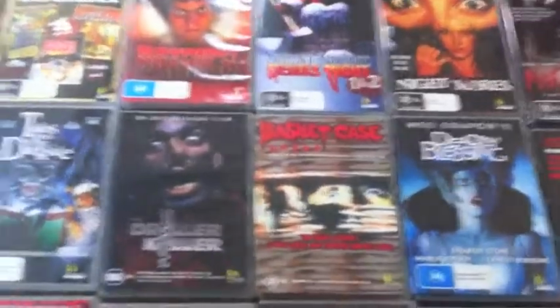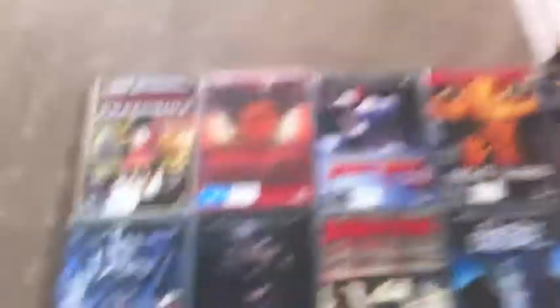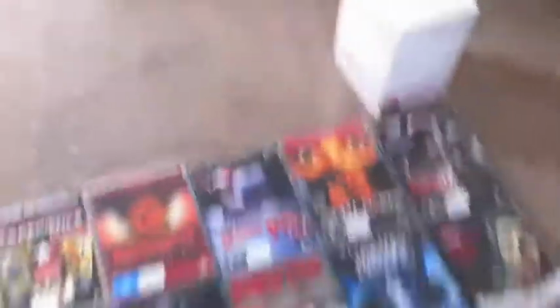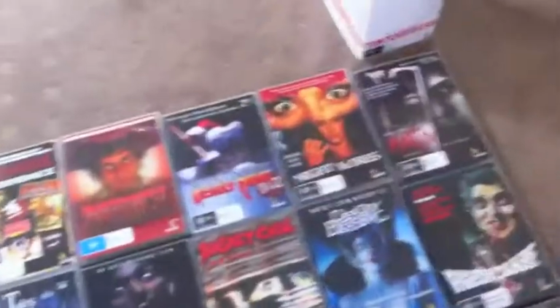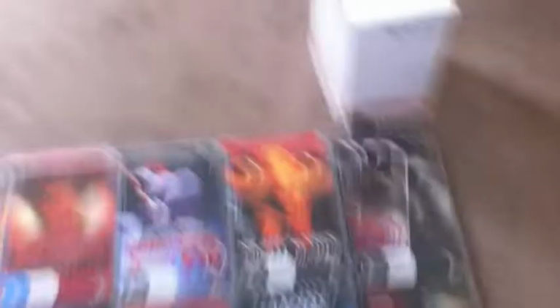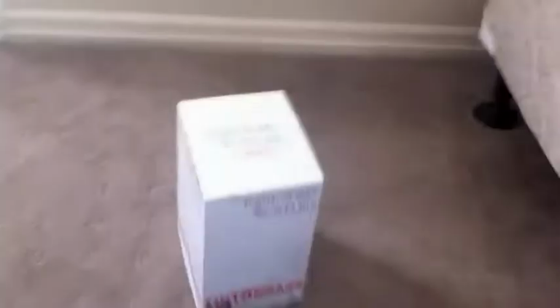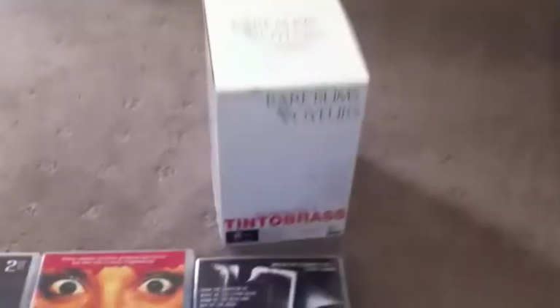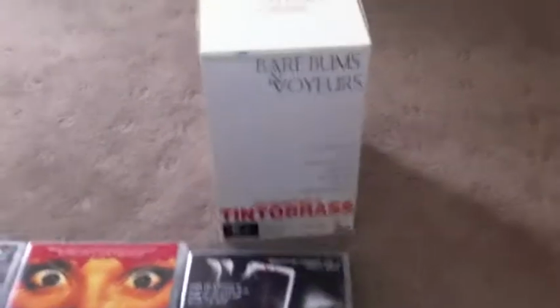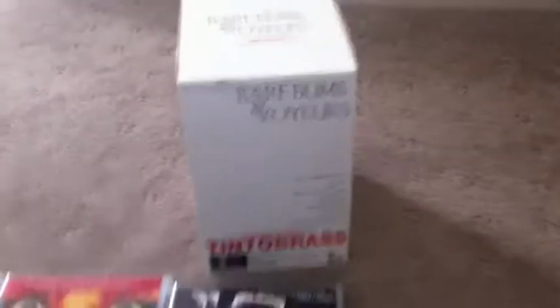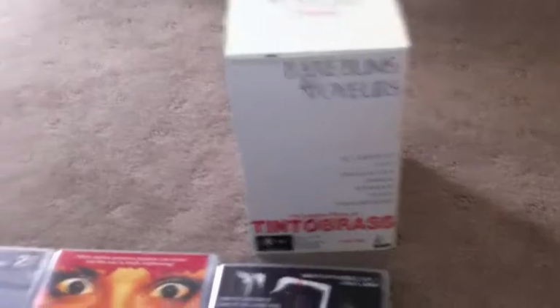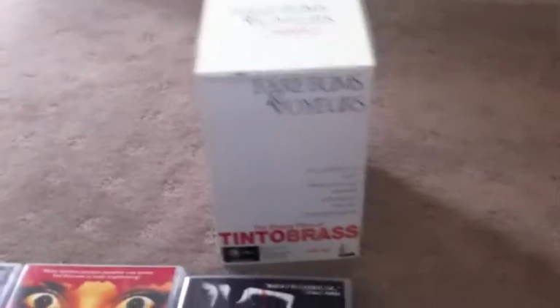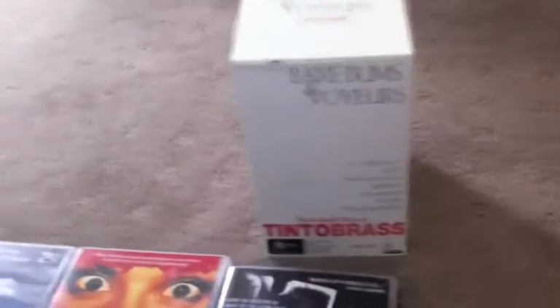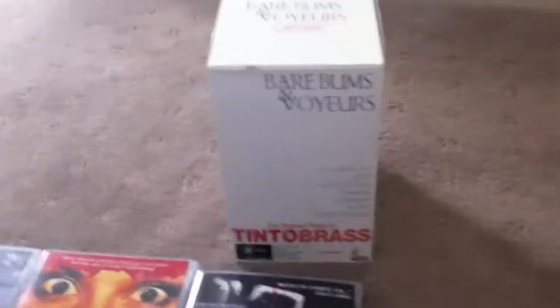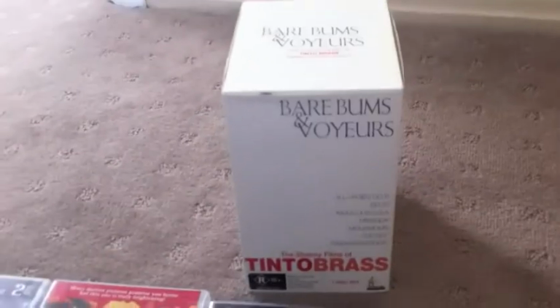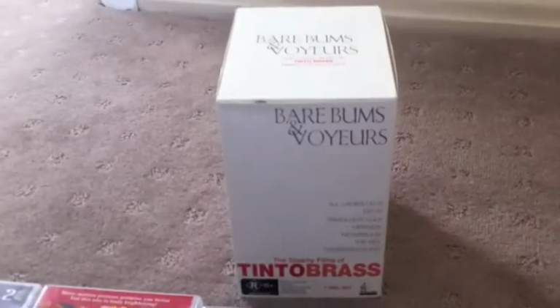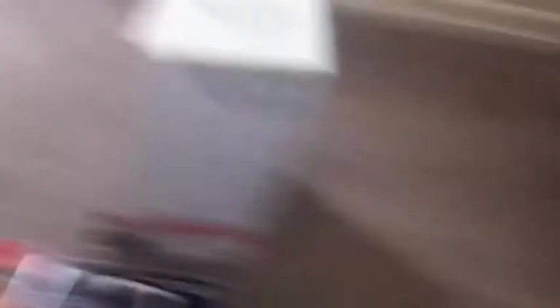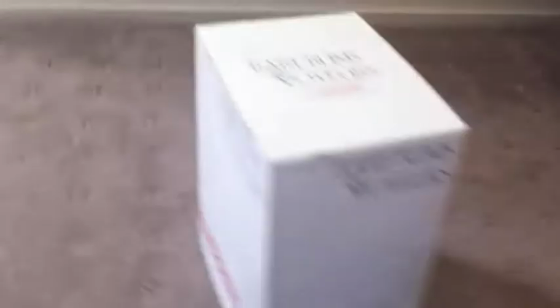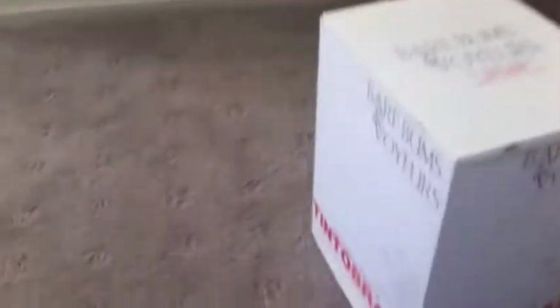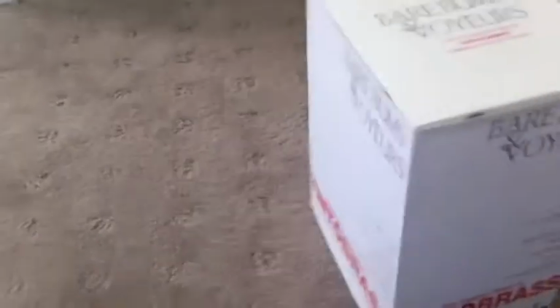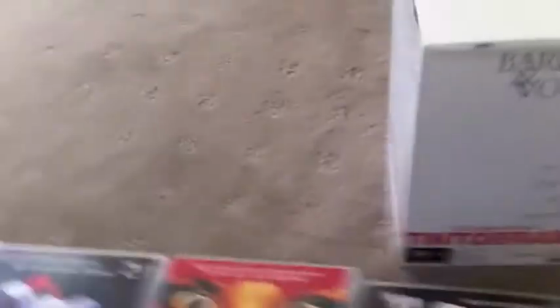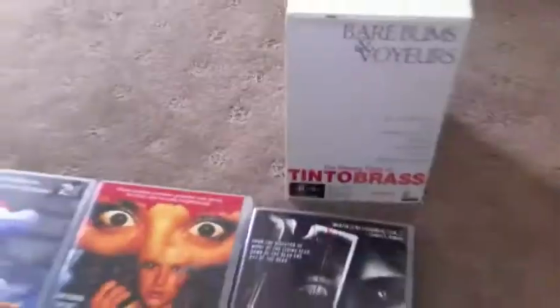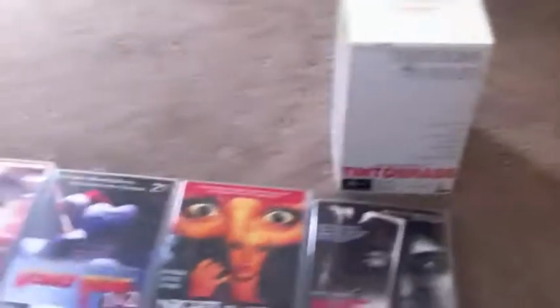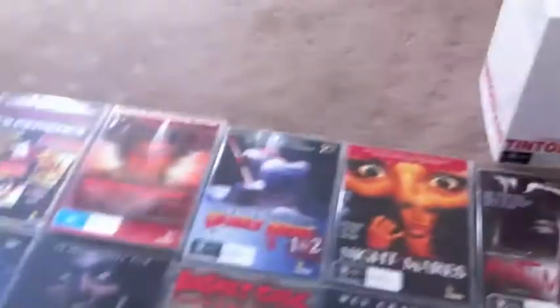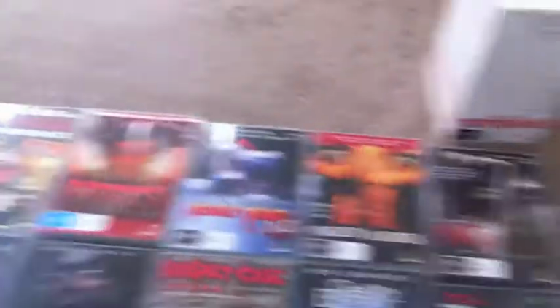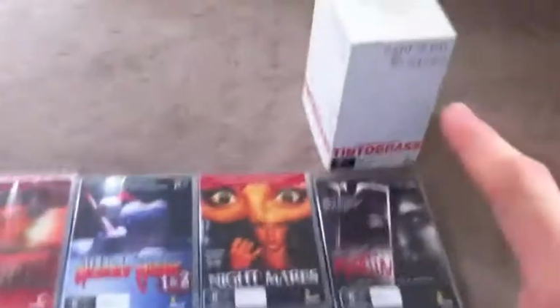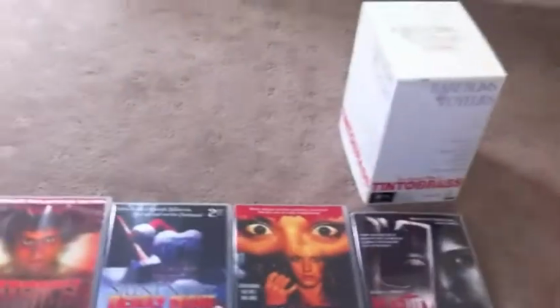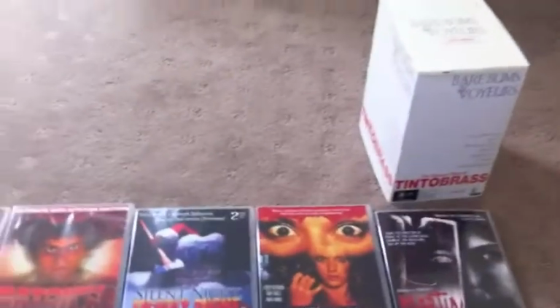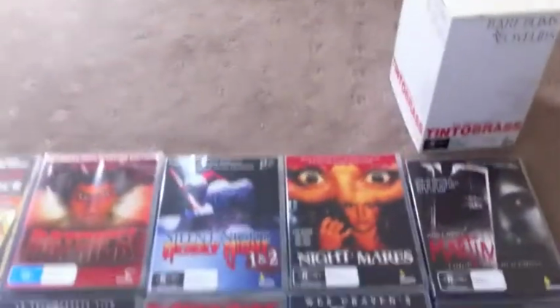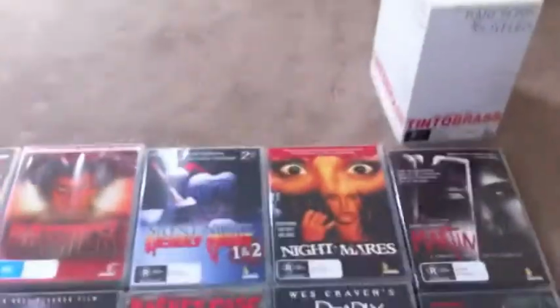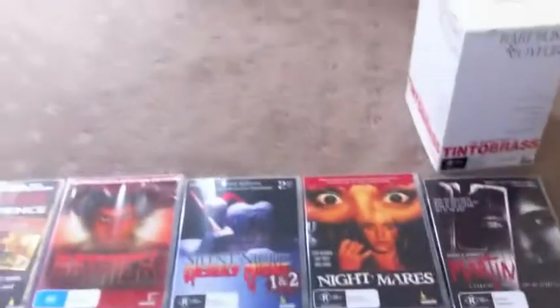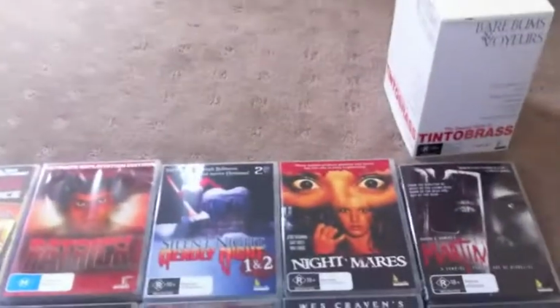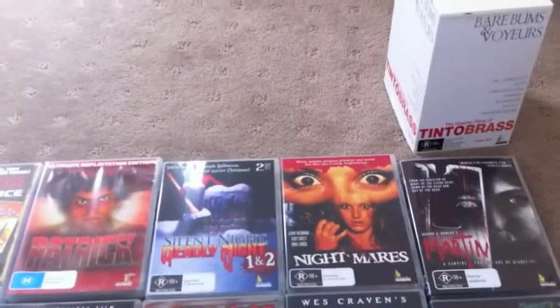So here are some of my Umbrella titles. First off, we've got this big Umbrella box set. I've shown this off in a video before. This is a Tinto Brass box that comes with seven of his movies, and that's a really good box set for anyone who's interested in Tinto Brass movies or wants to get into them.